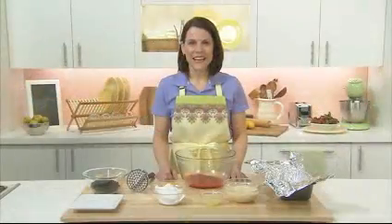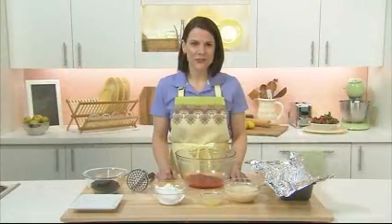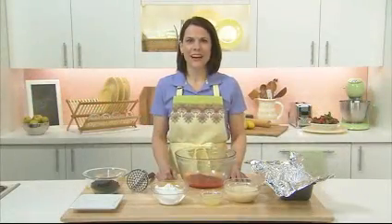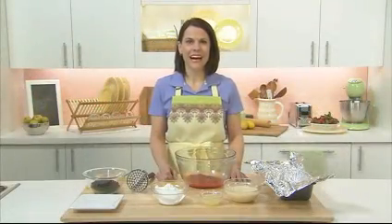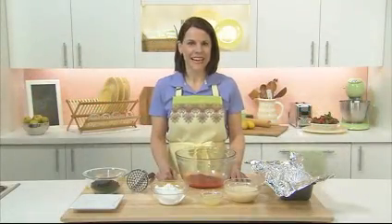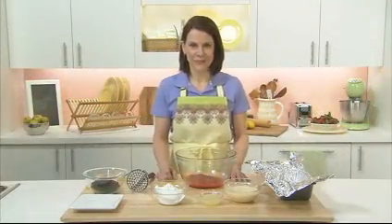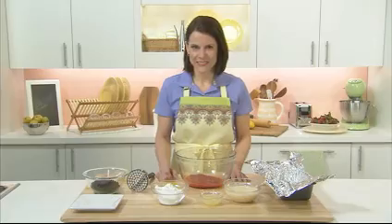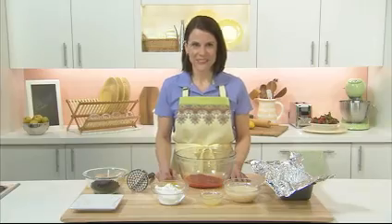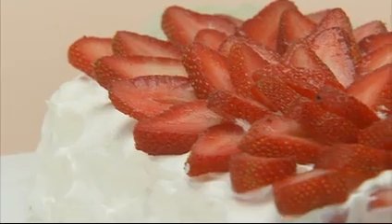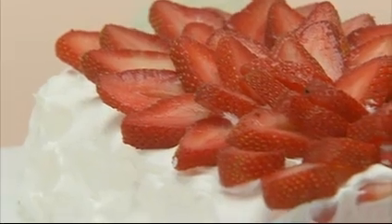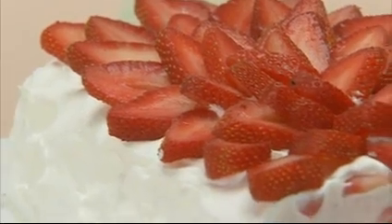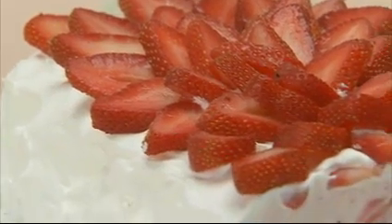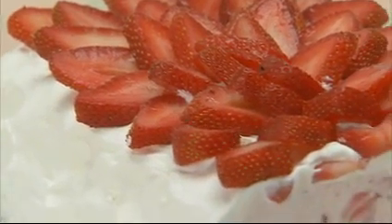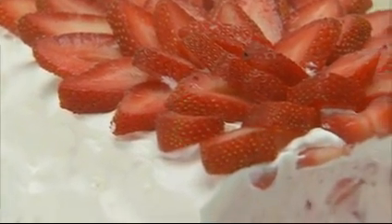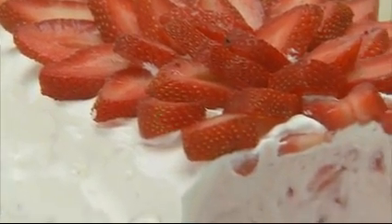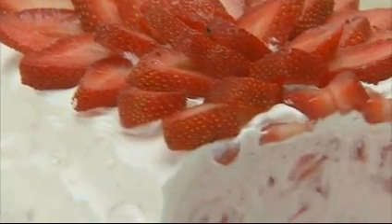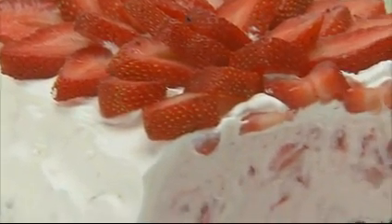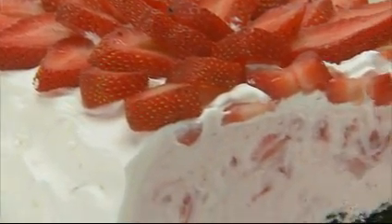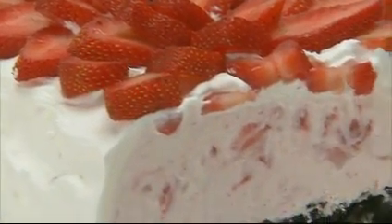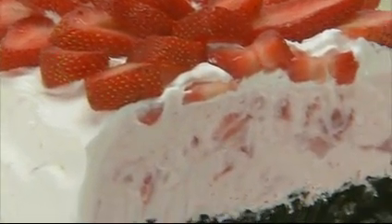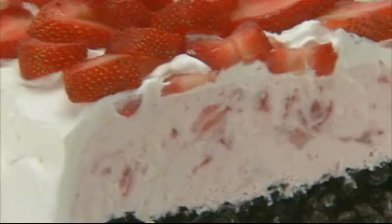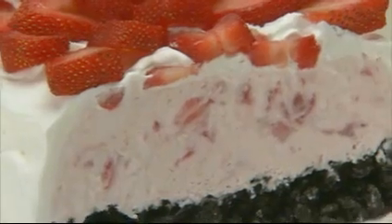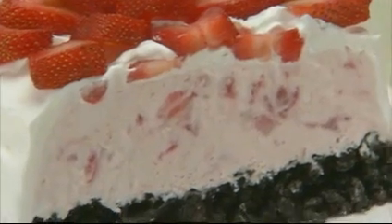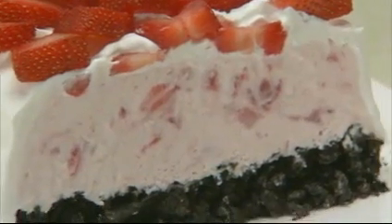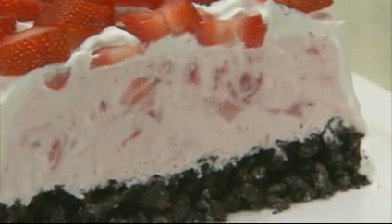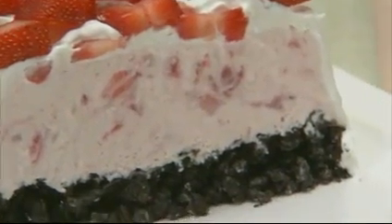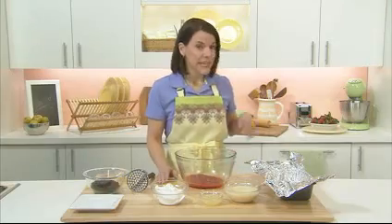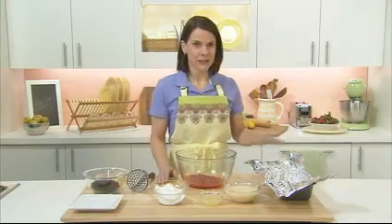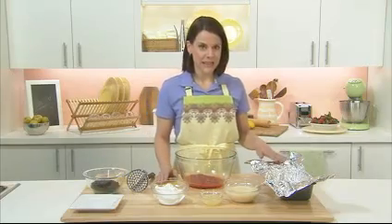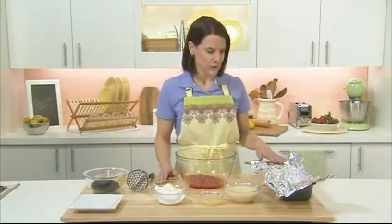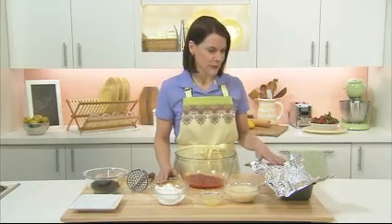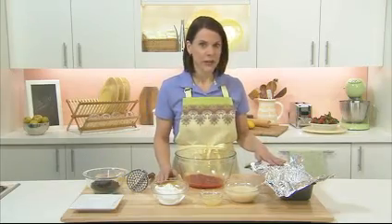Nothing cools you down on a hot night like a frozen dessert, and there's nothing better during the summer months than our strawberry whipped sensation. It's so easy and tastes amazing. To begin with, we lined a loaf pan with foil.